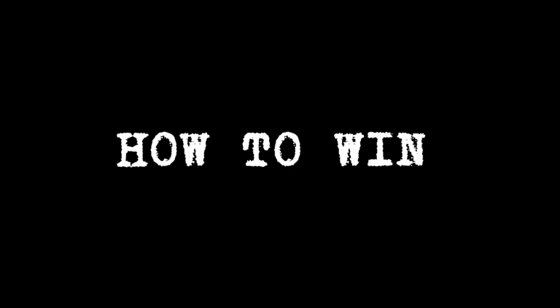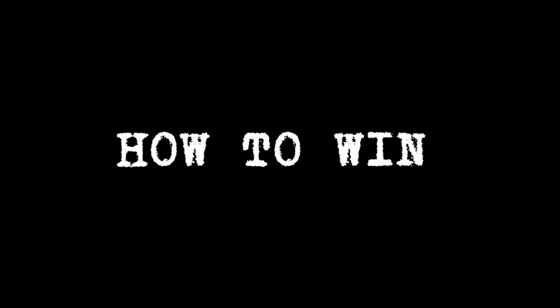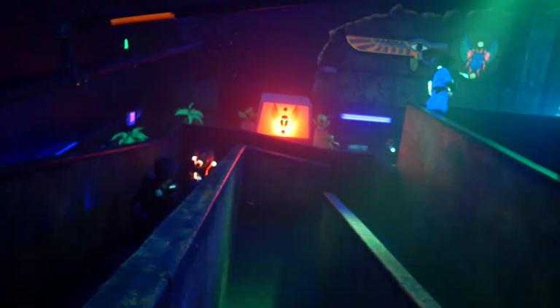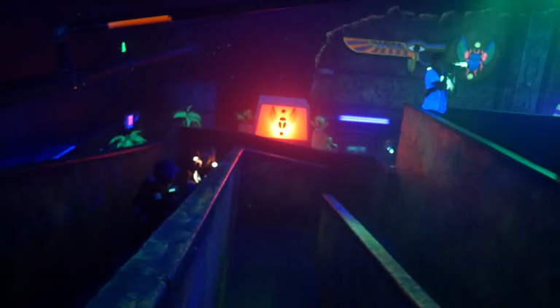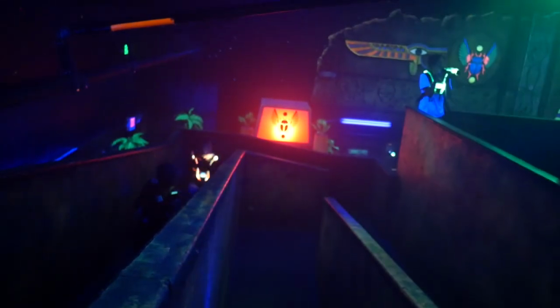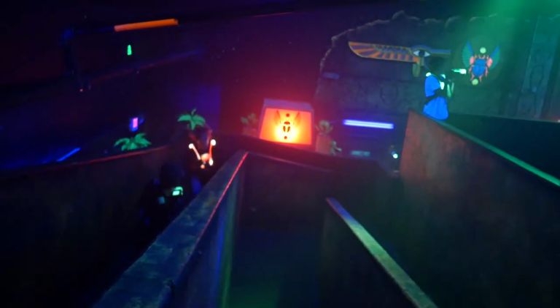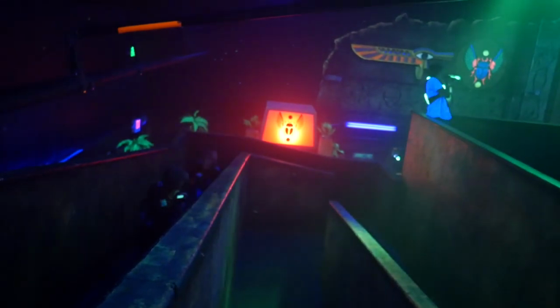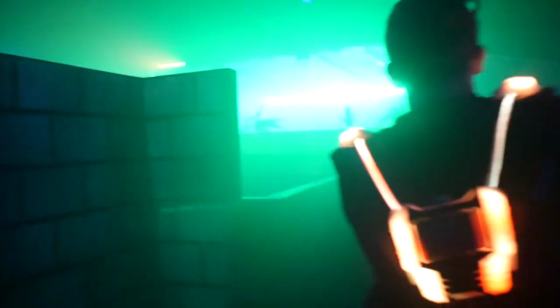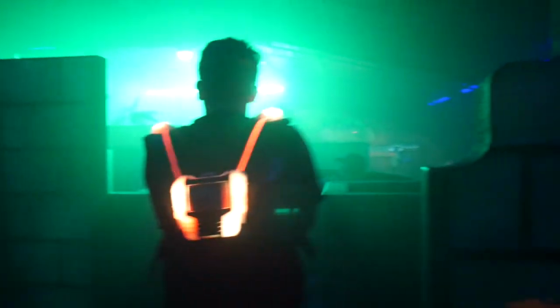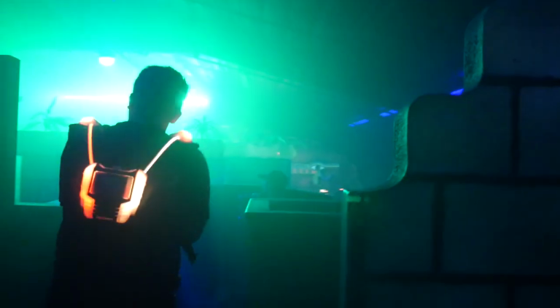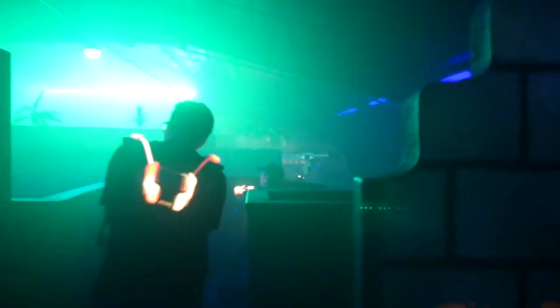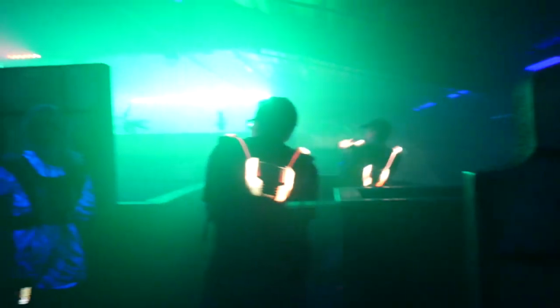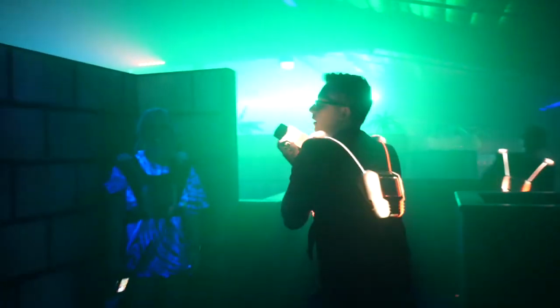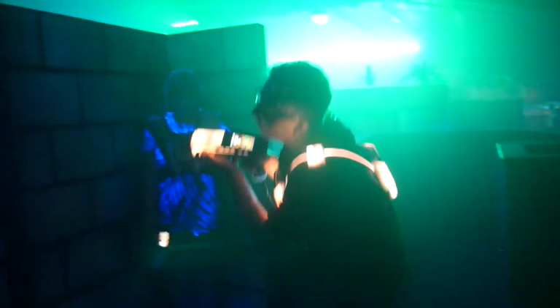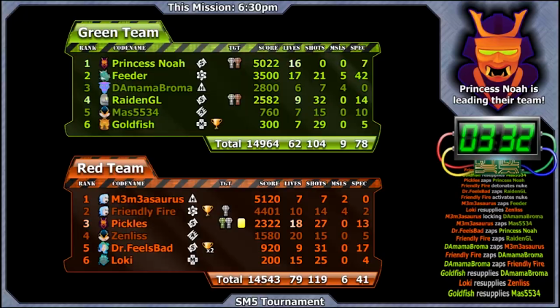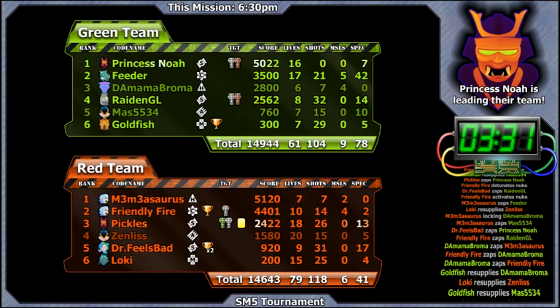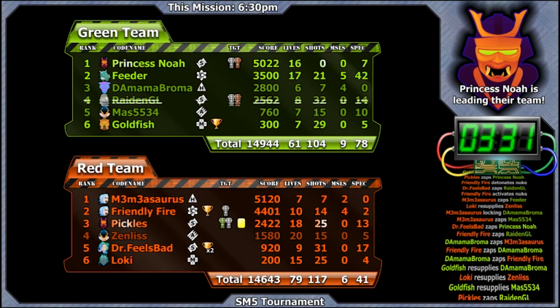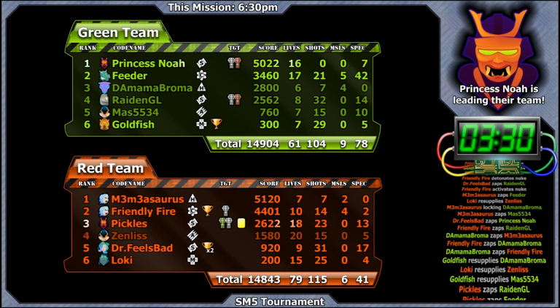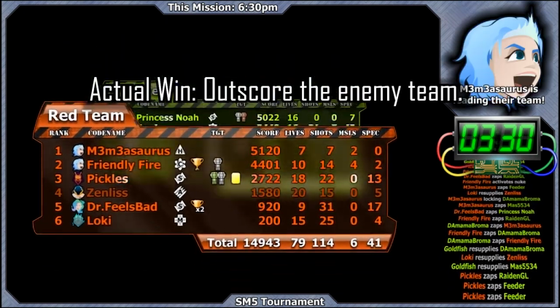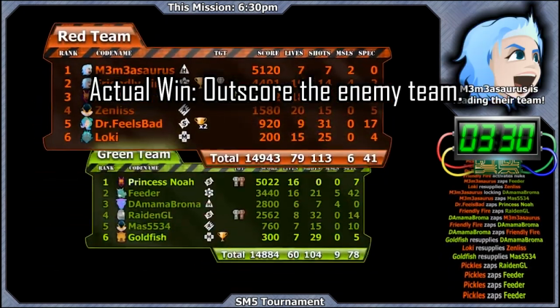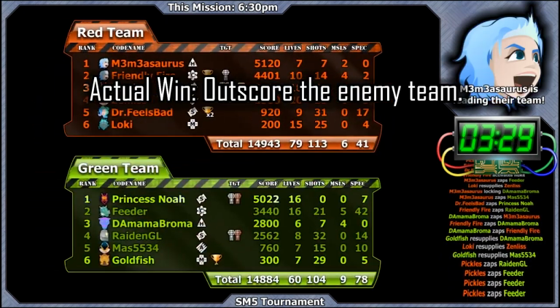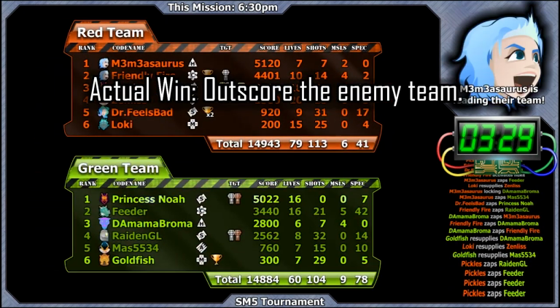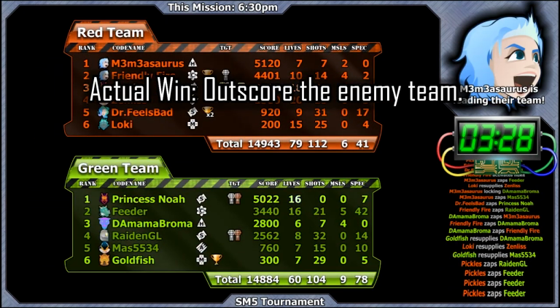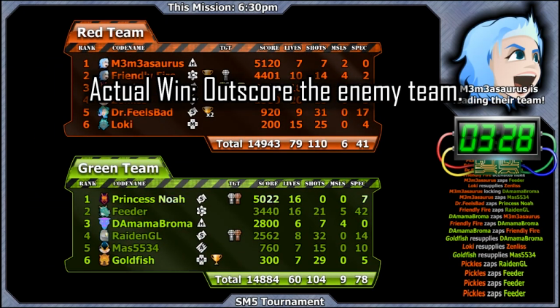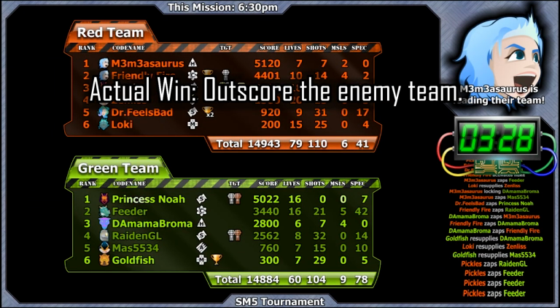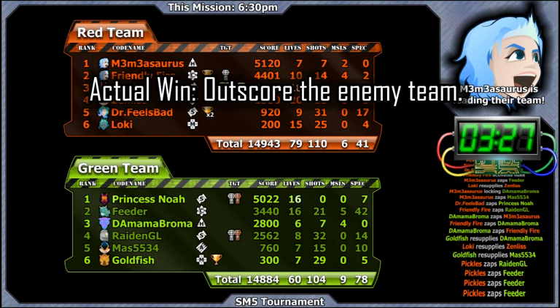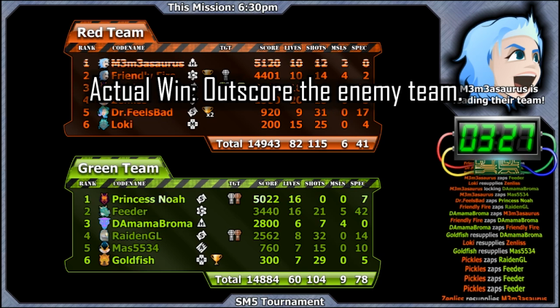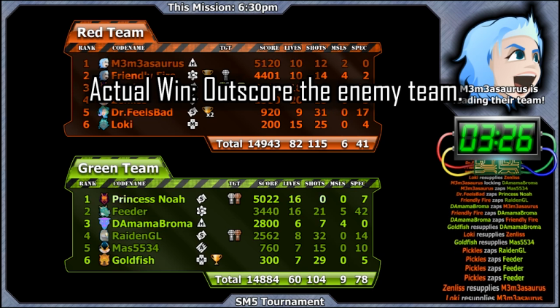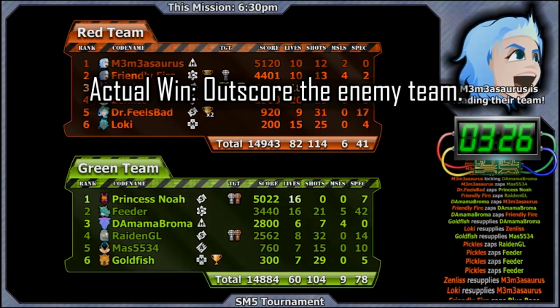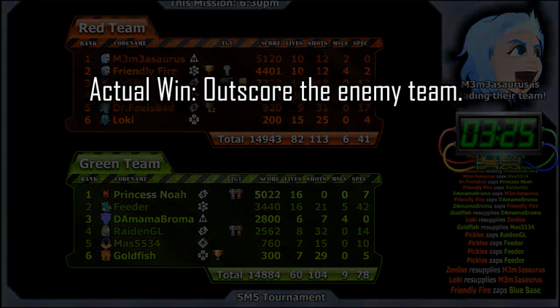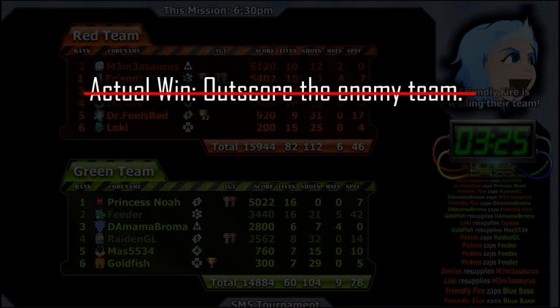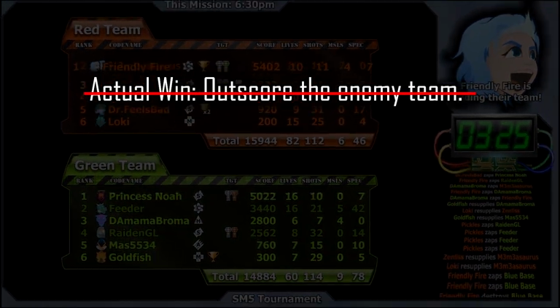How to win? In Space Marines, there are two primary goals that the whole team is trying to accomplish. The actual way to win is to outscore the enemy team — if your team's score is higher than the enemy's, you win.